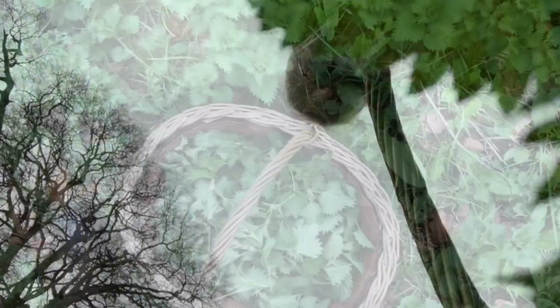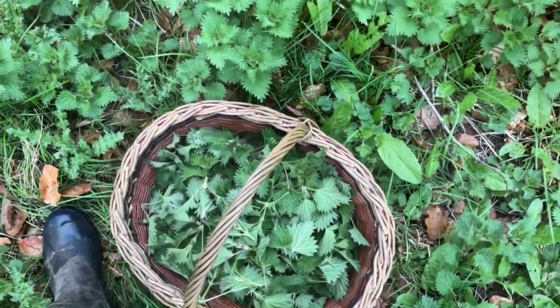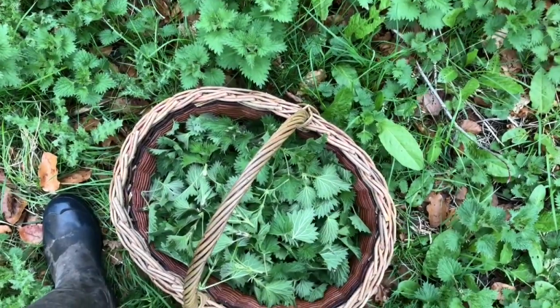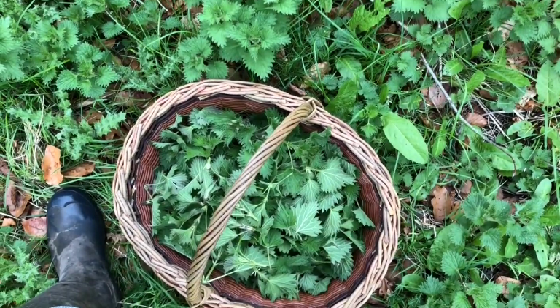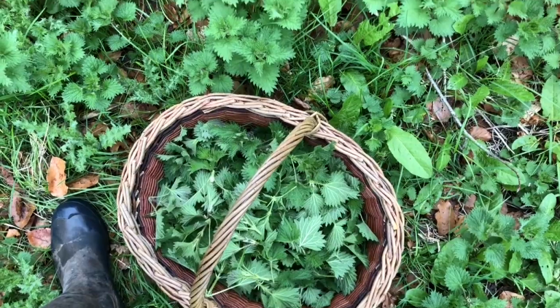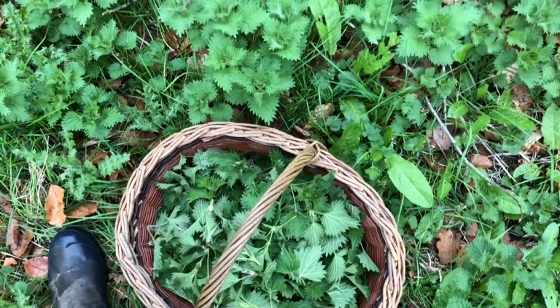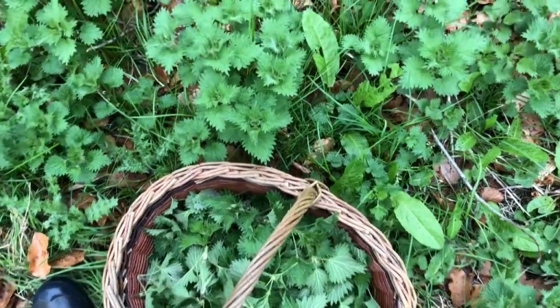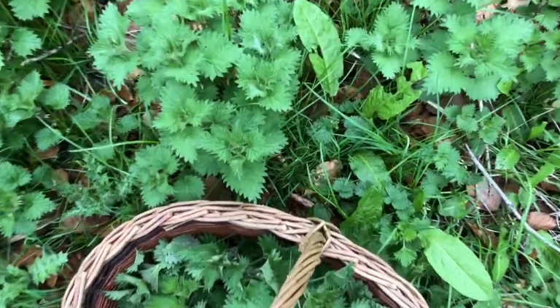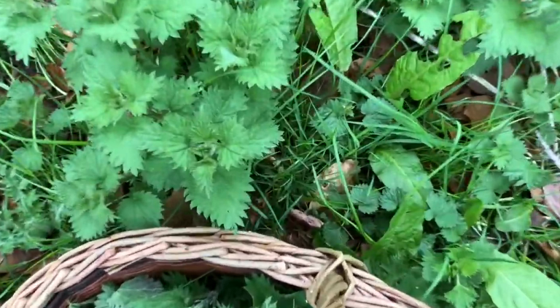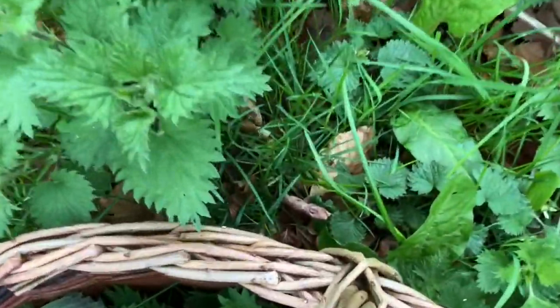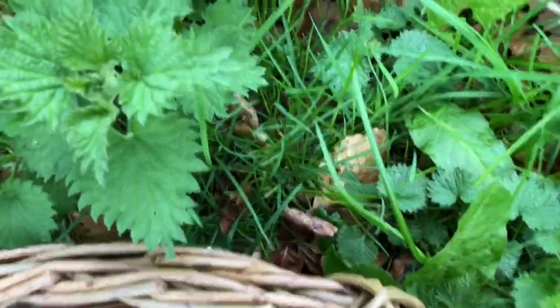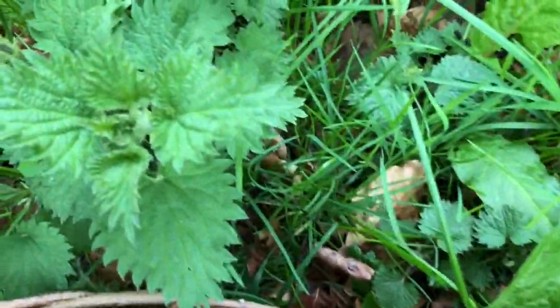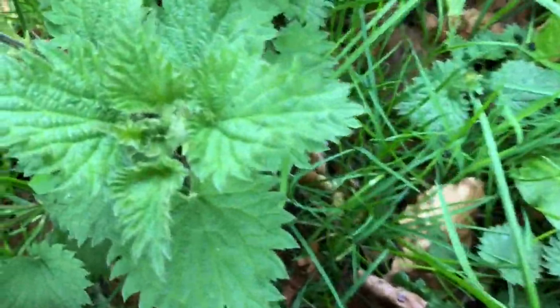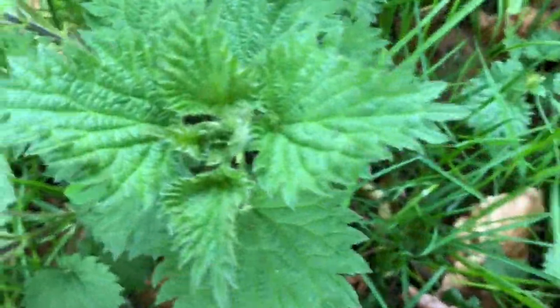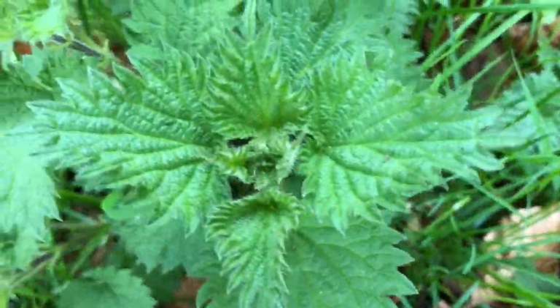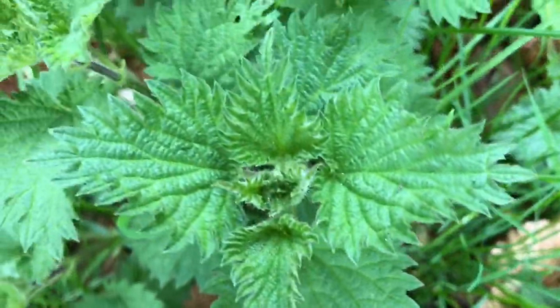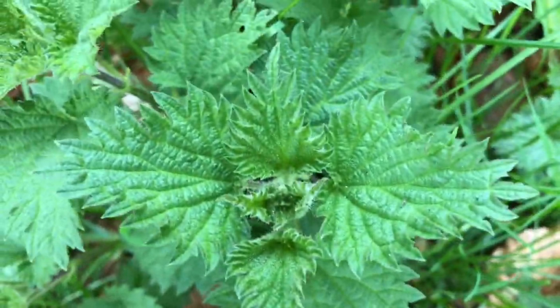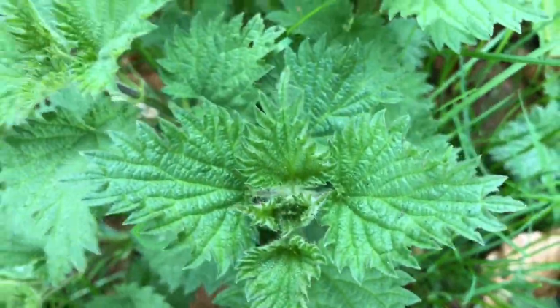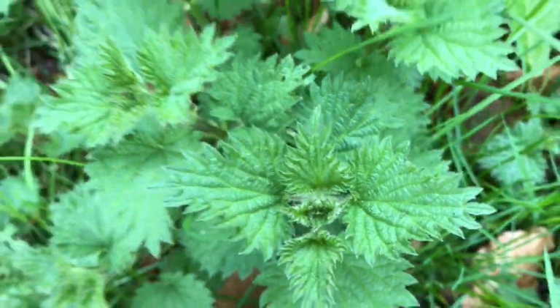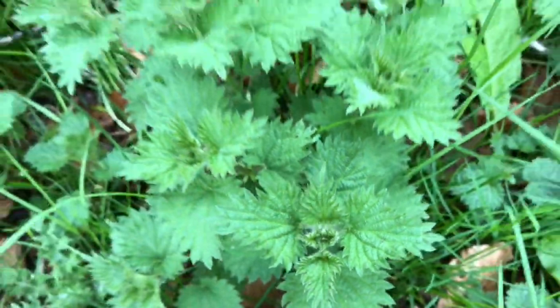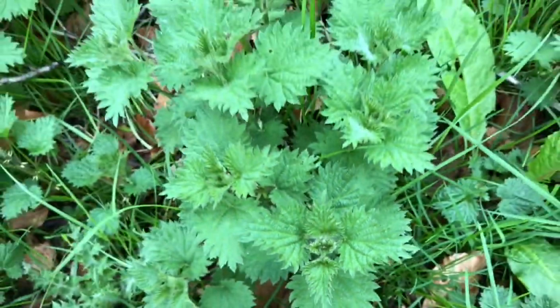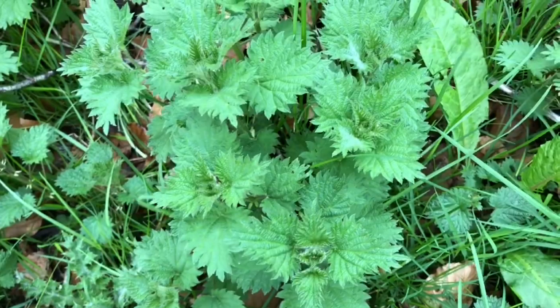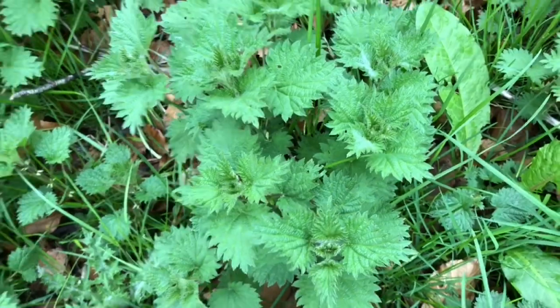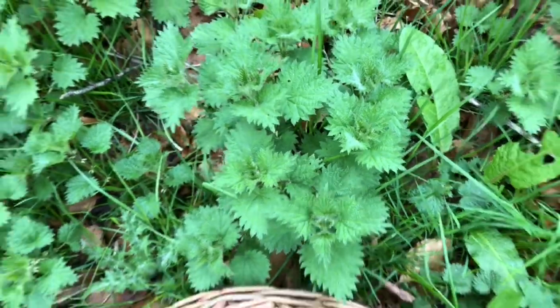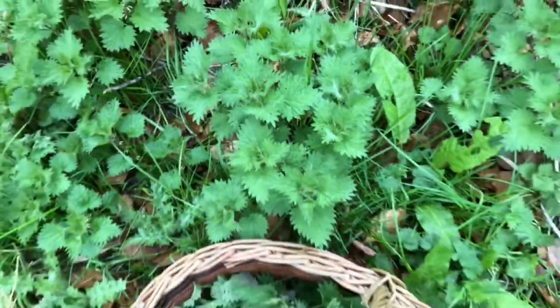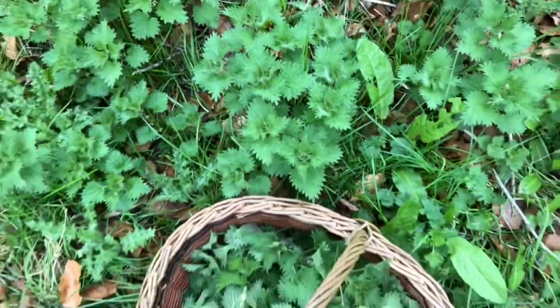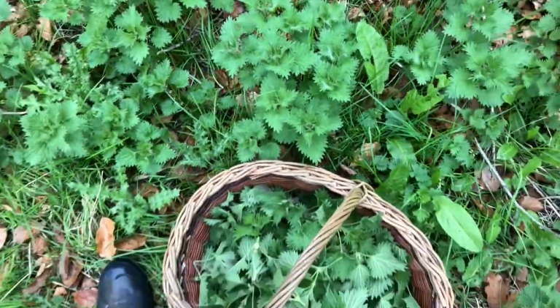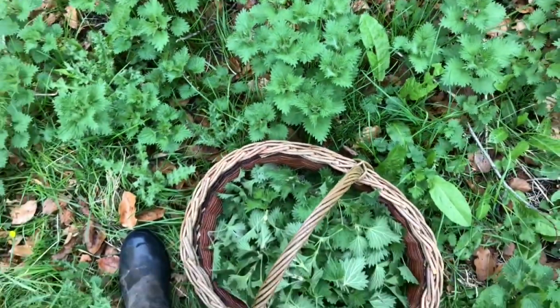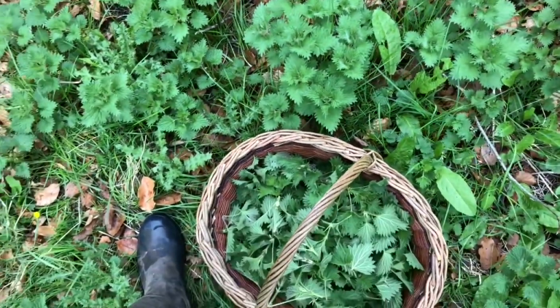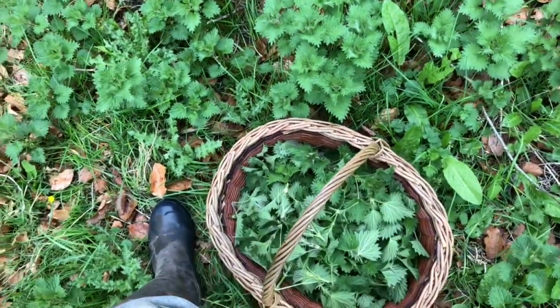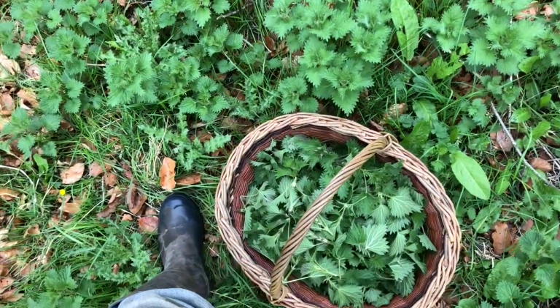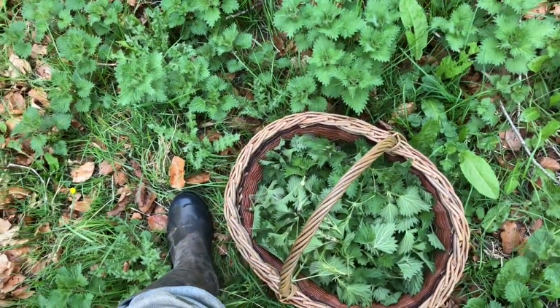Getting a good fill of them. They're really a beautiful little plant, though they sting. In the cooking process they don't sting — they lose their sting.